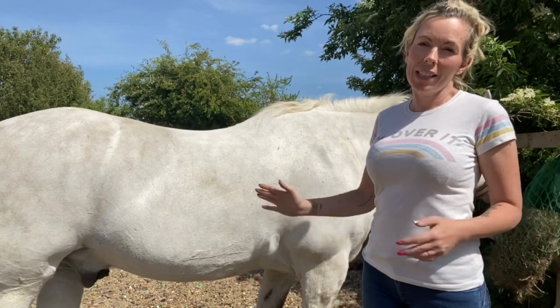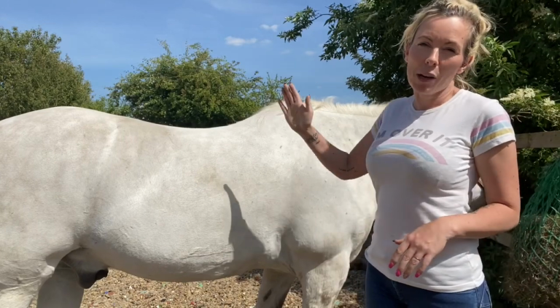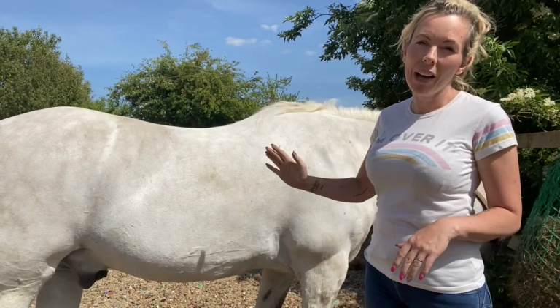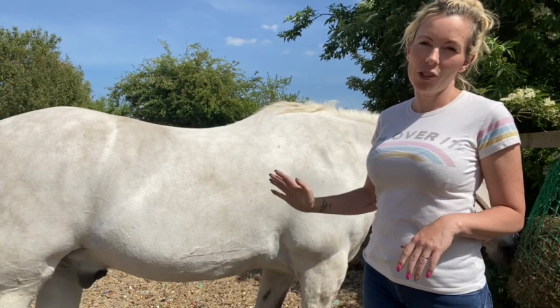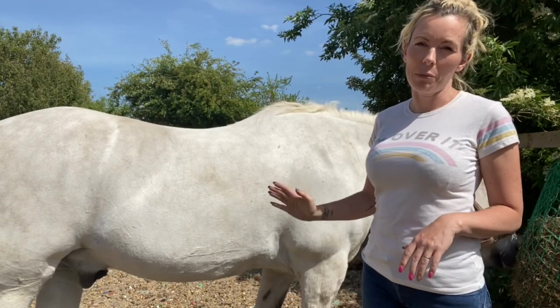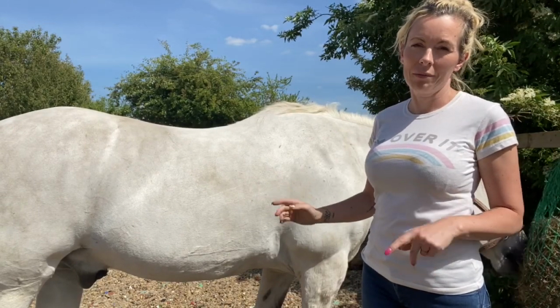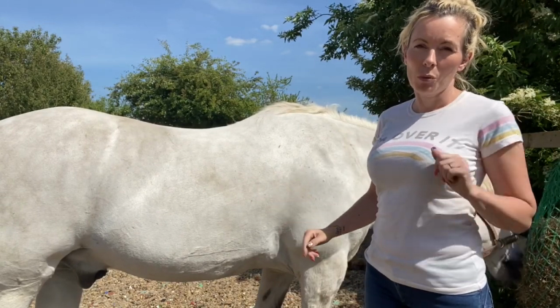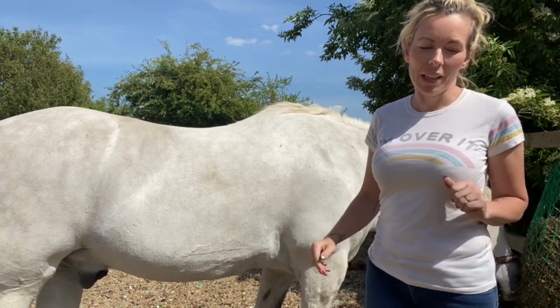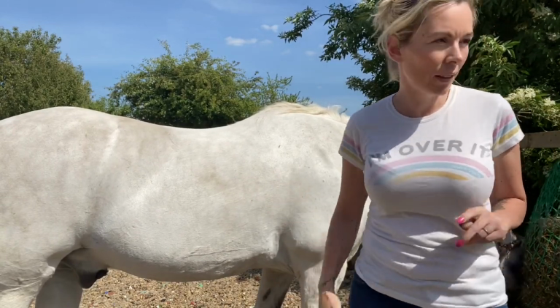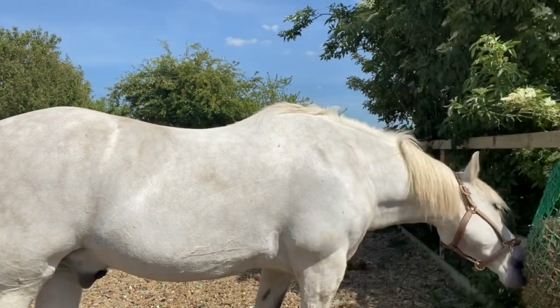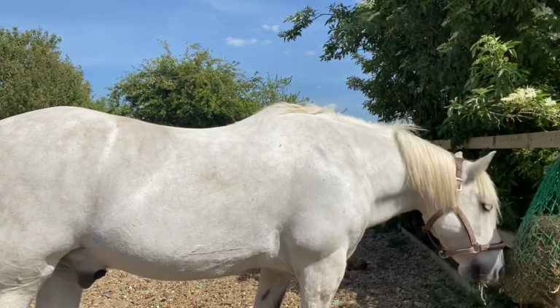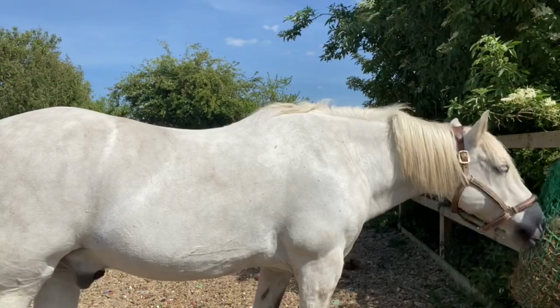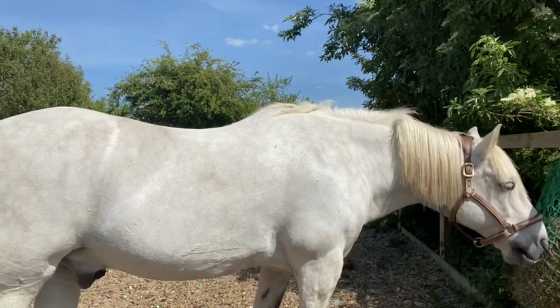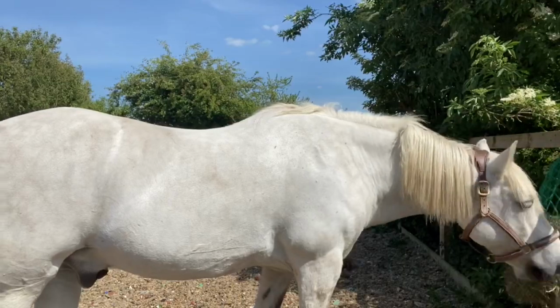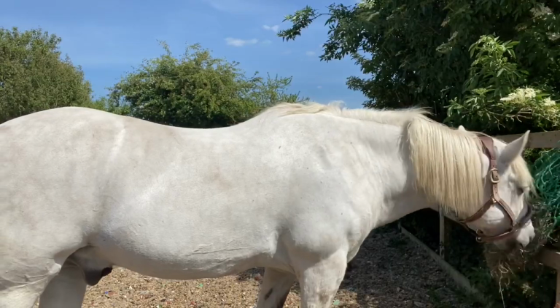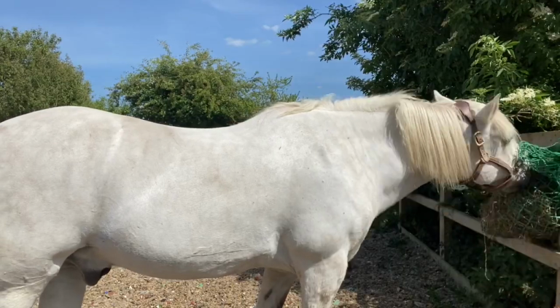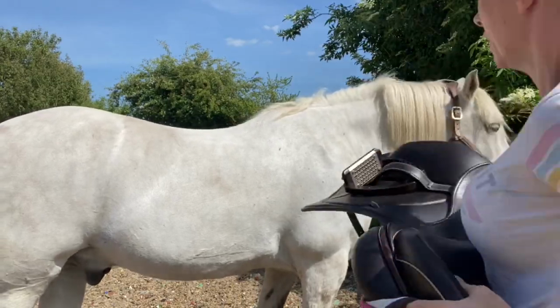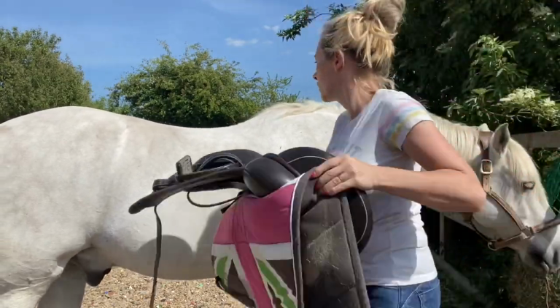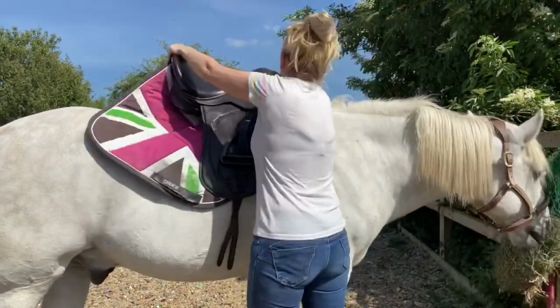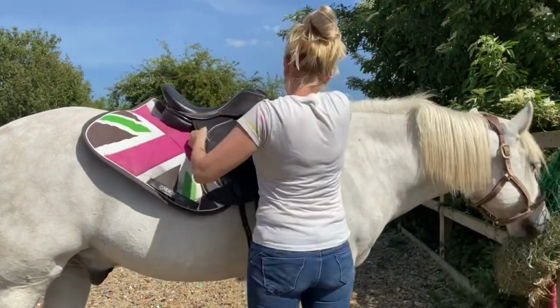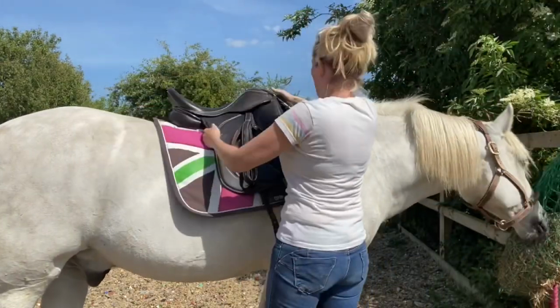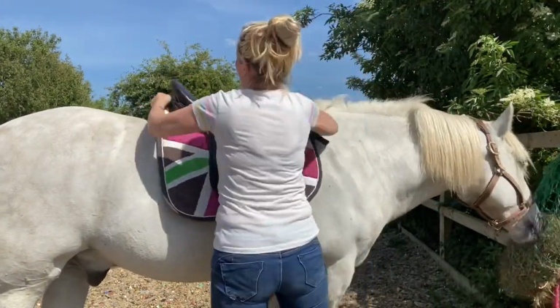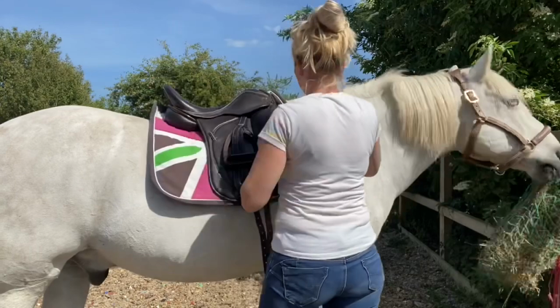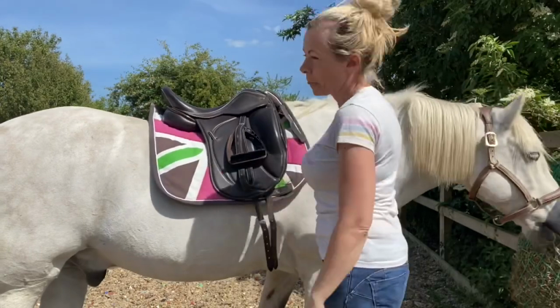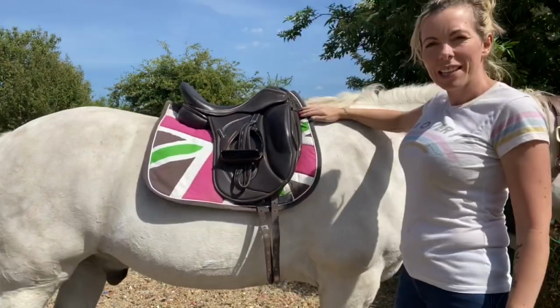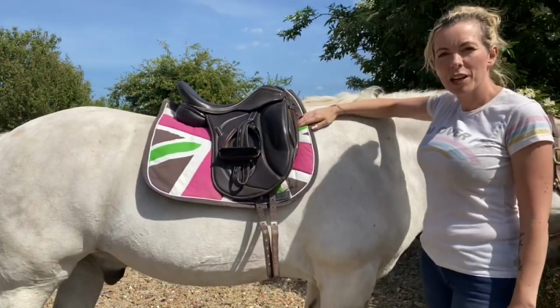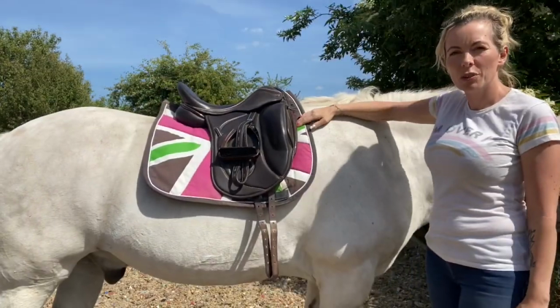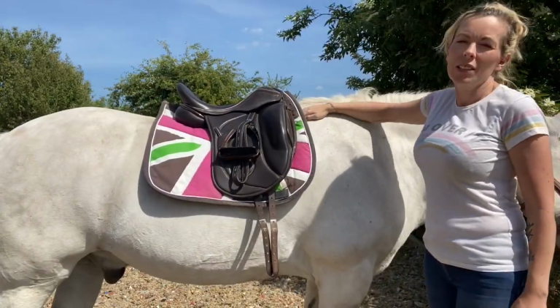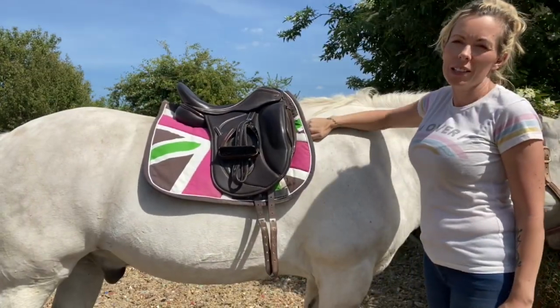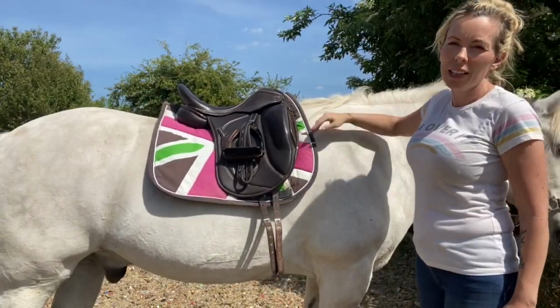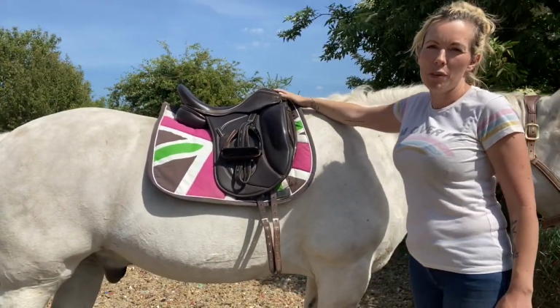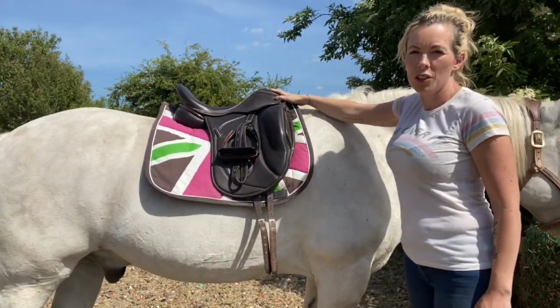His saddle has been addressed for him, so now we're going to pop his saddle on and we're going to sit it back behind the edge of his scapula — watch this. This here is the back of his shoulder, the saddle sitting nice and clear behind the back of his shoulder.